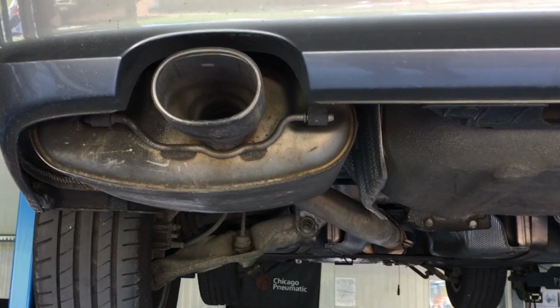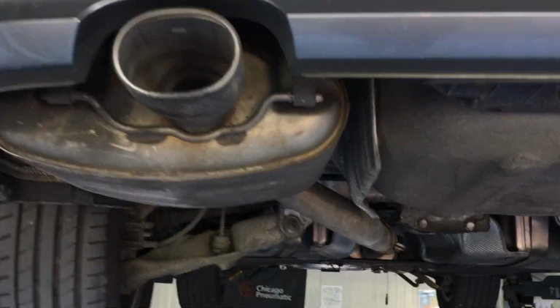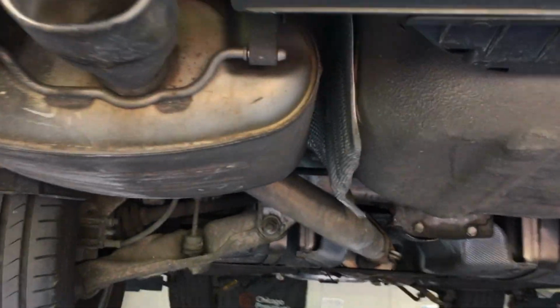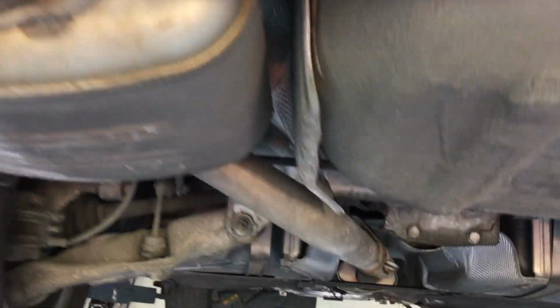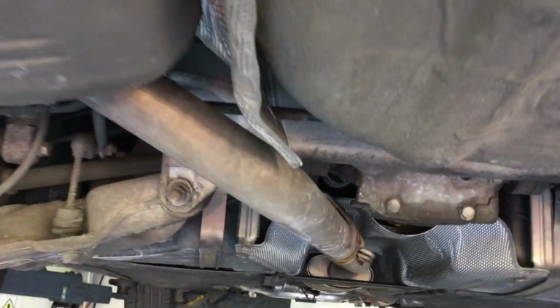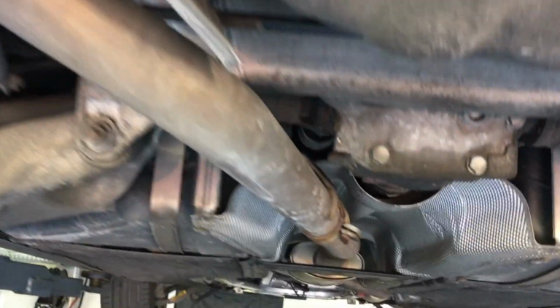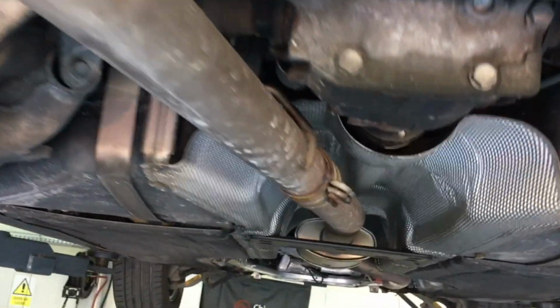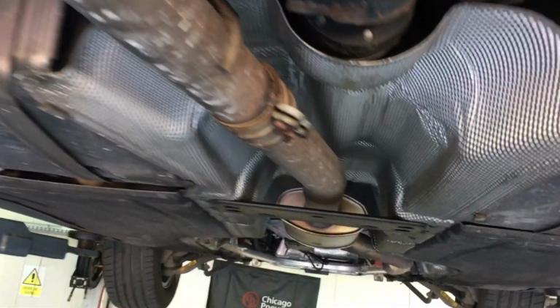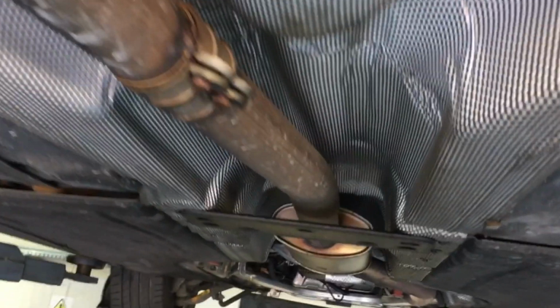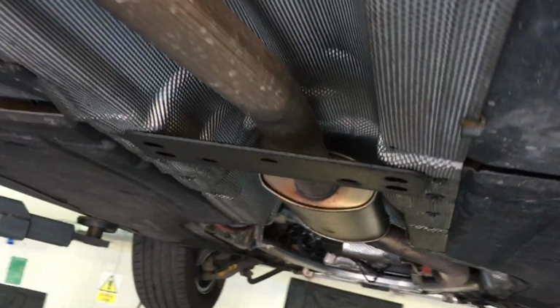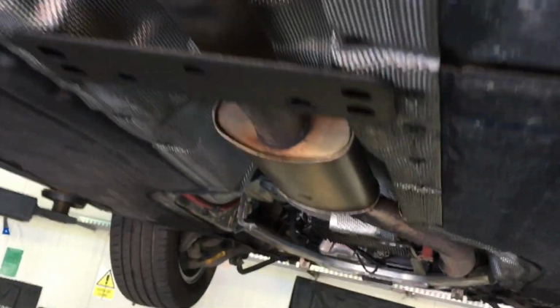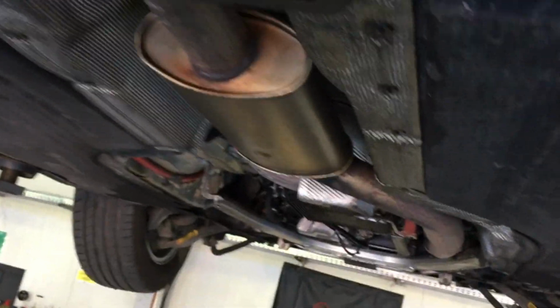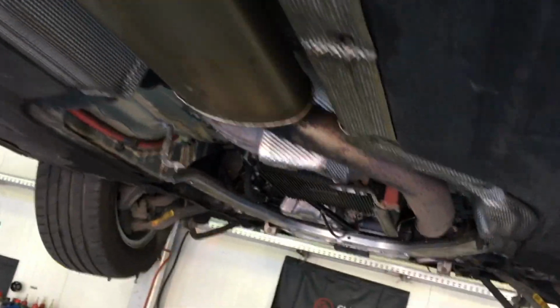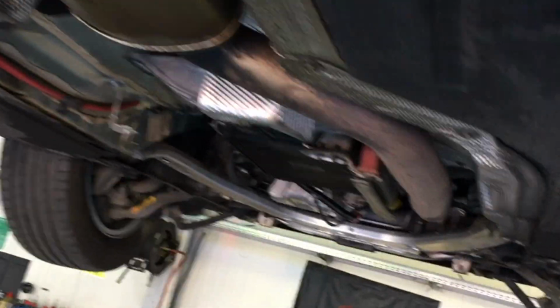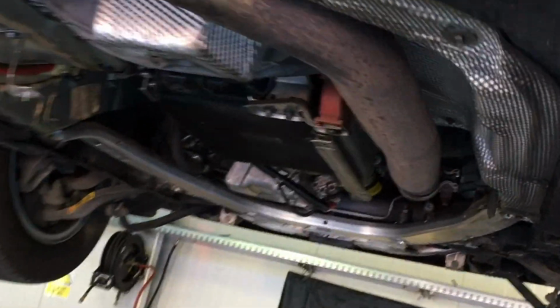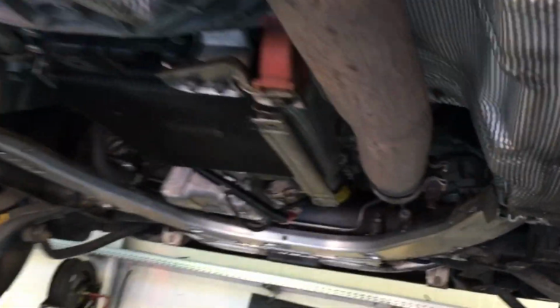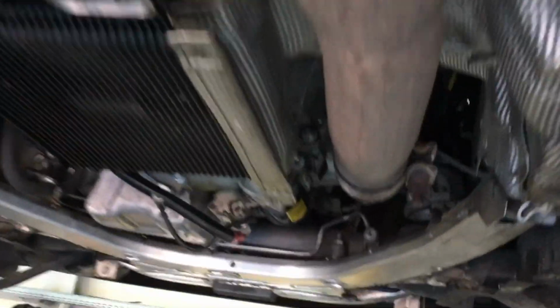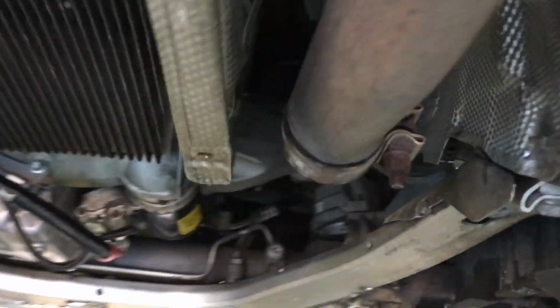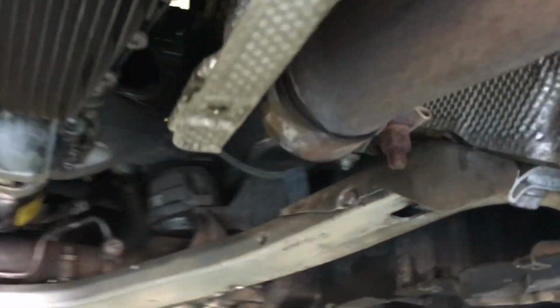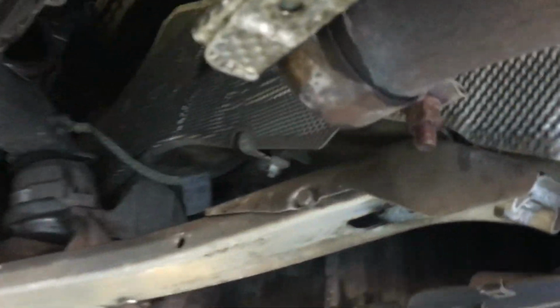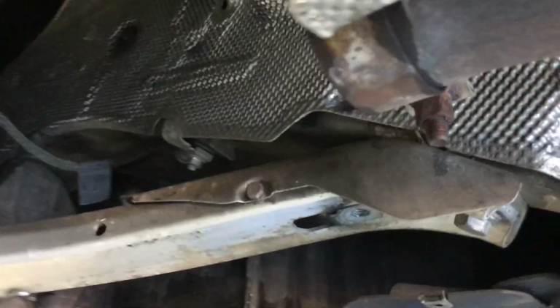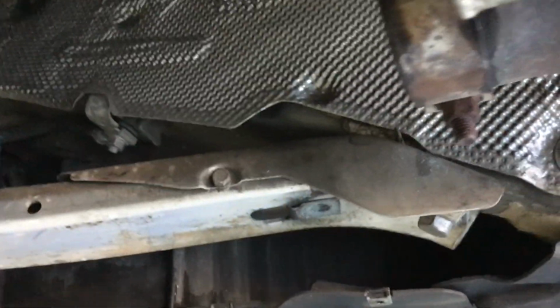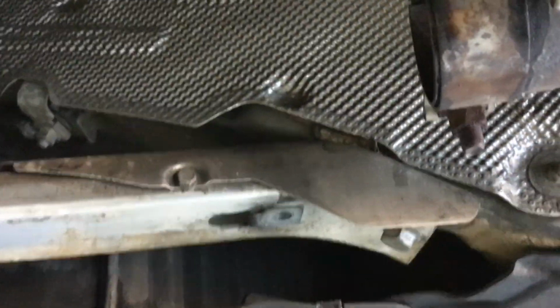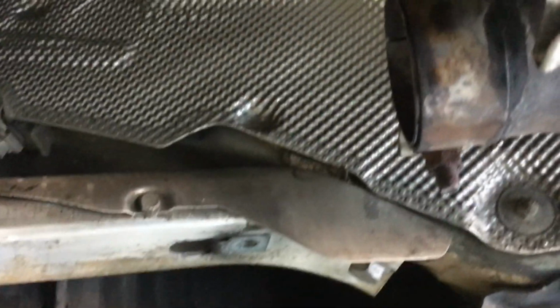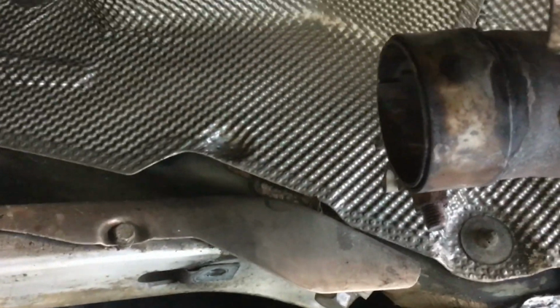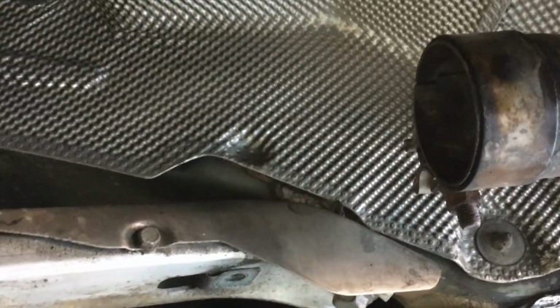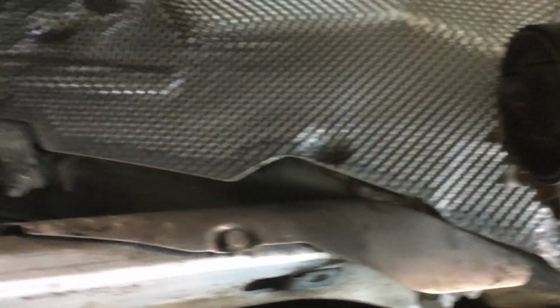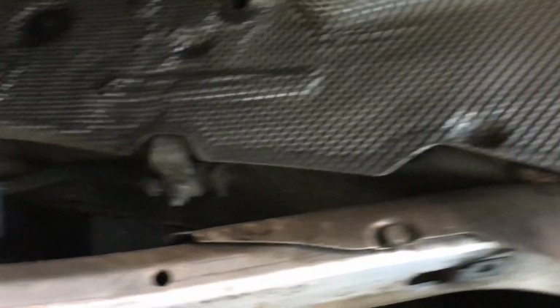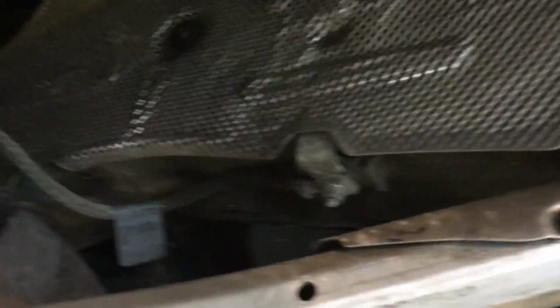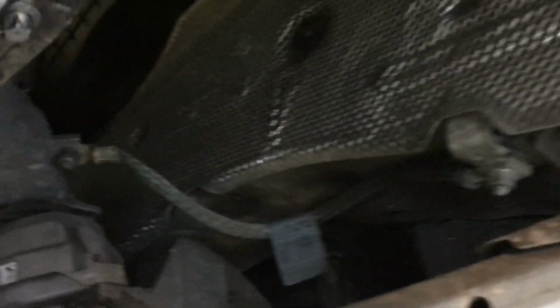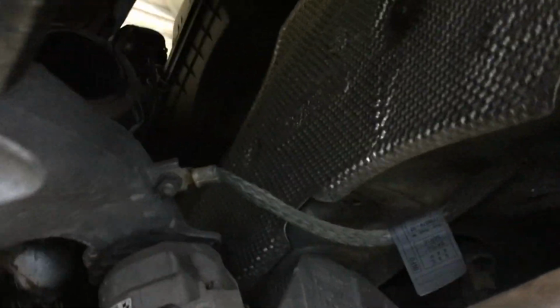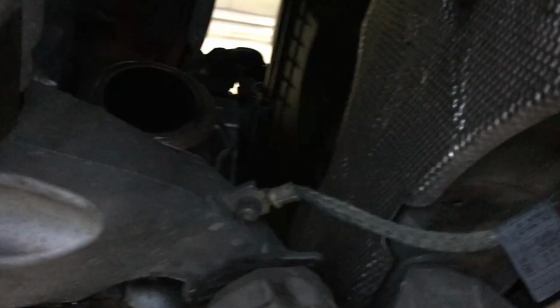Hey guys, in today's video I will show you how a plugged DPF looks like. A client from our car workshop that I currently work for came to replace the DPF. I convinced one of the mechanics to help me open the DPF to show you guys what's inside.